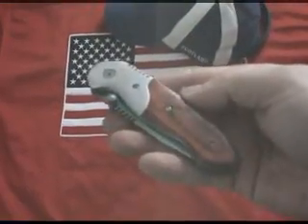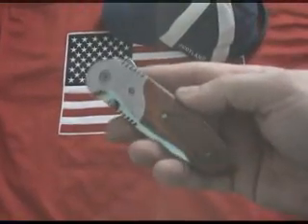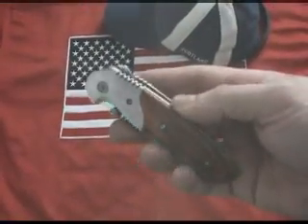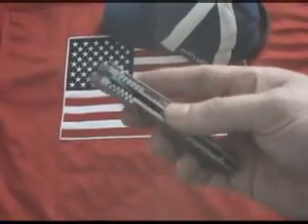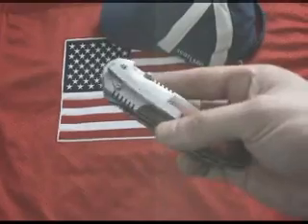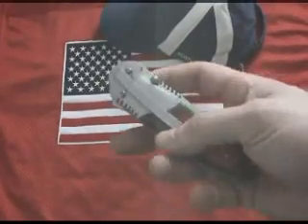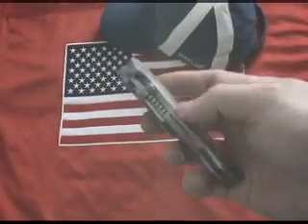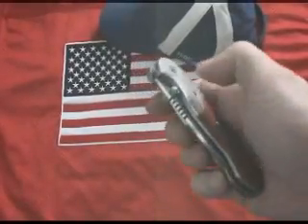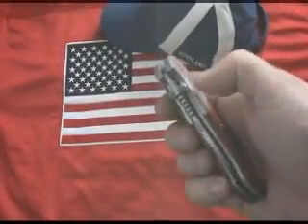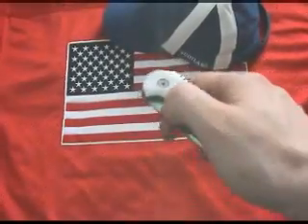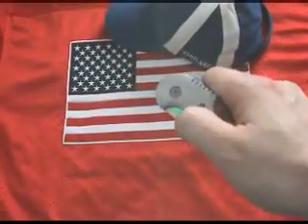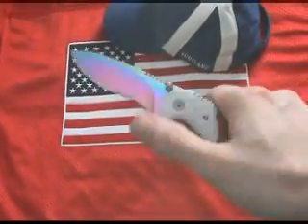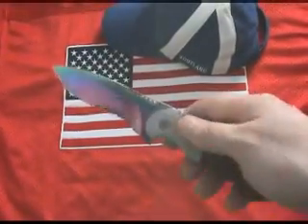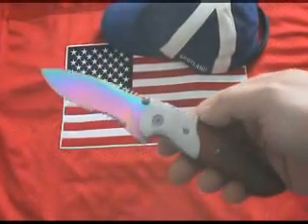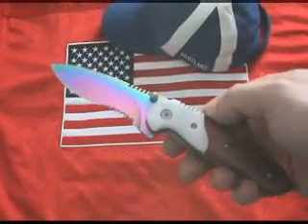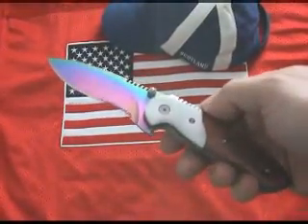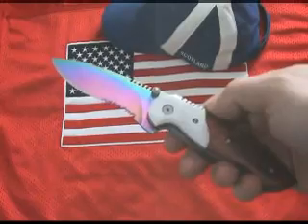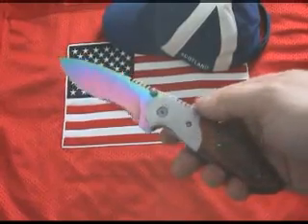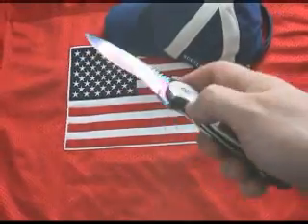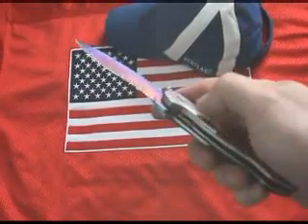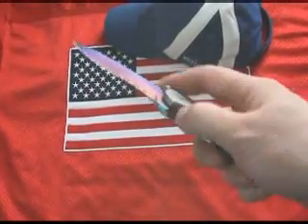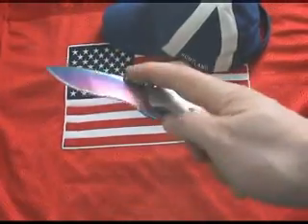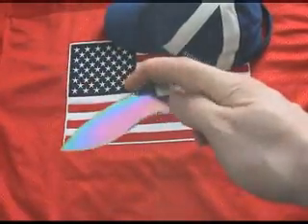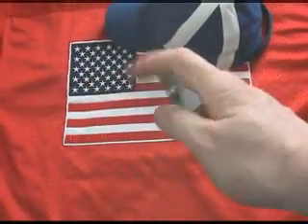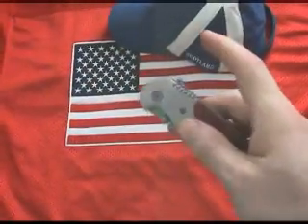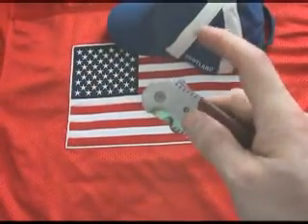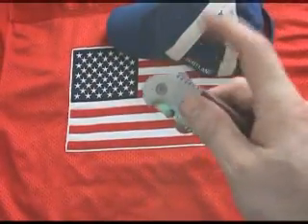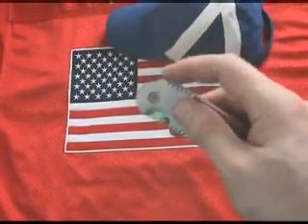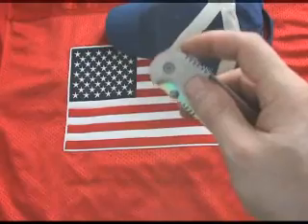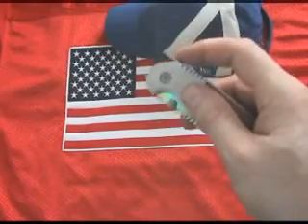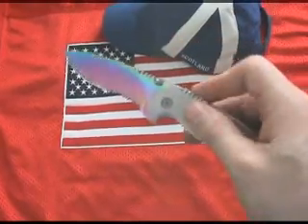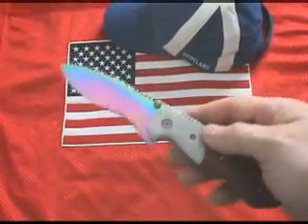Spring Assist Knives are also referred to as Spring Assisted Knives, Assisted Knives, Assisted Opening Knives, A-O Knives, and Torsion Assist Knives.